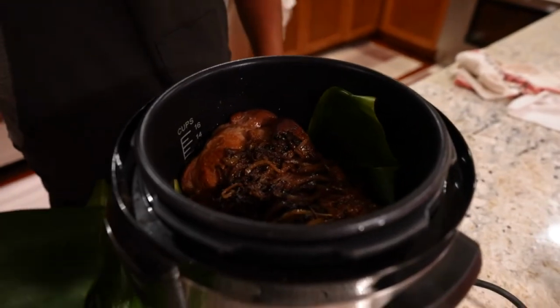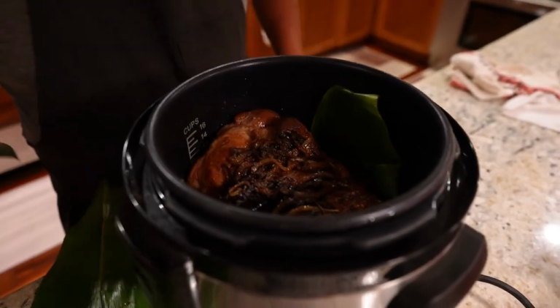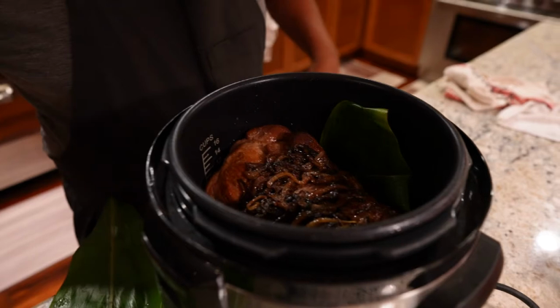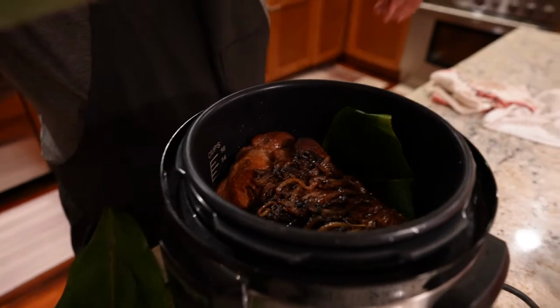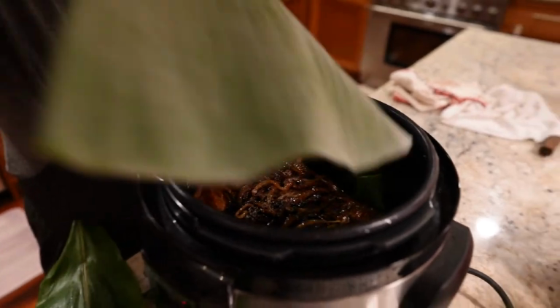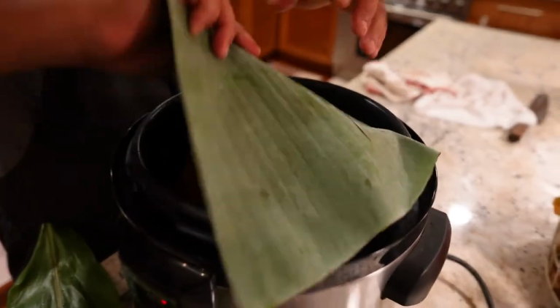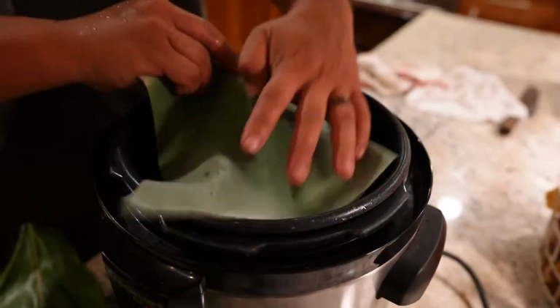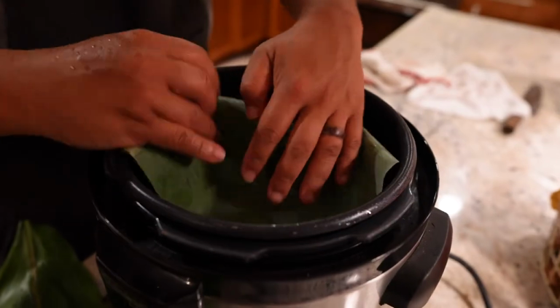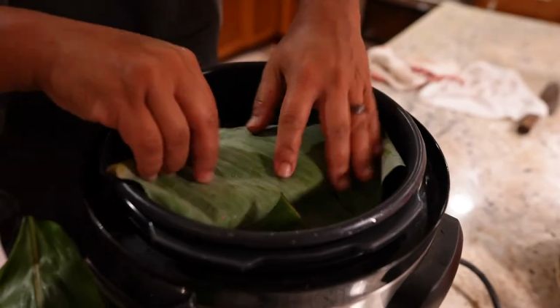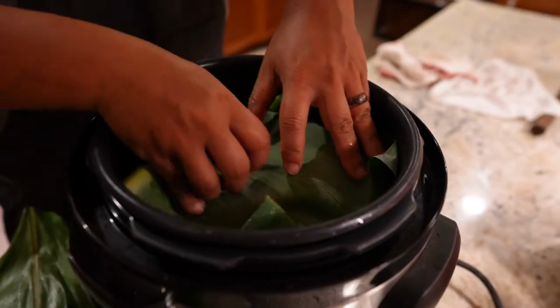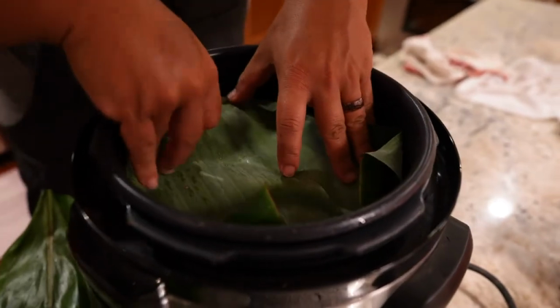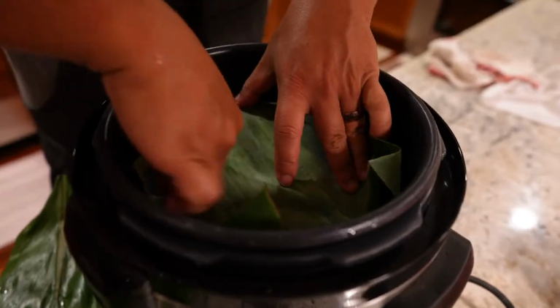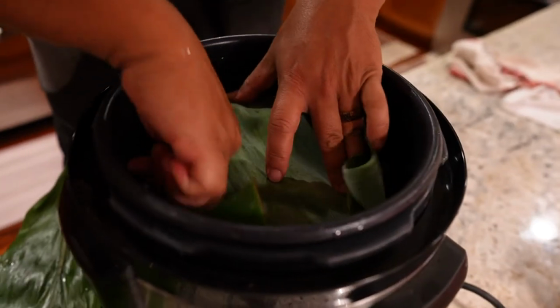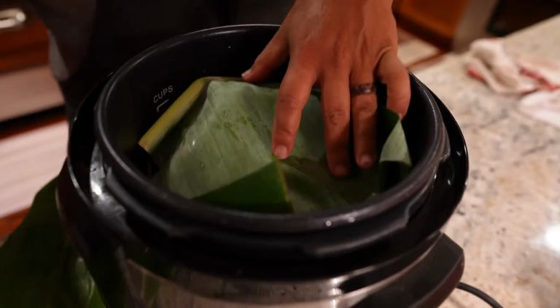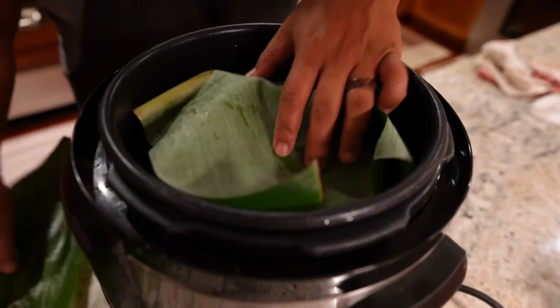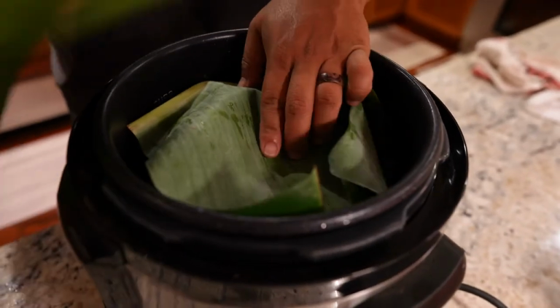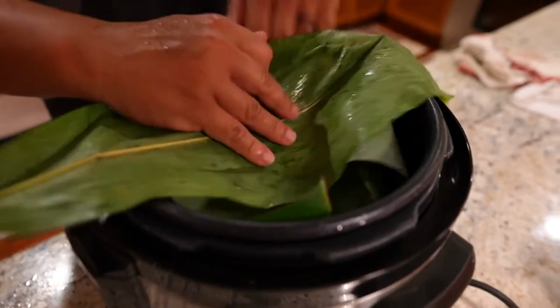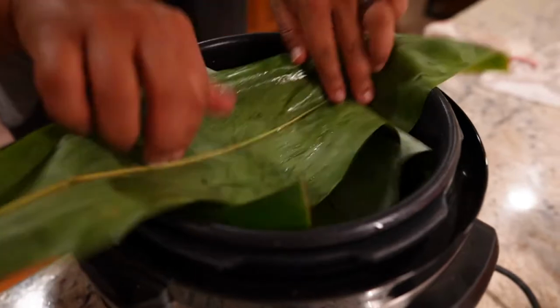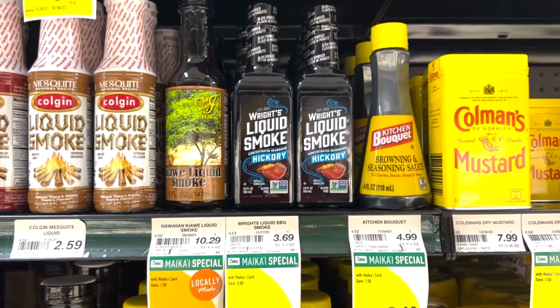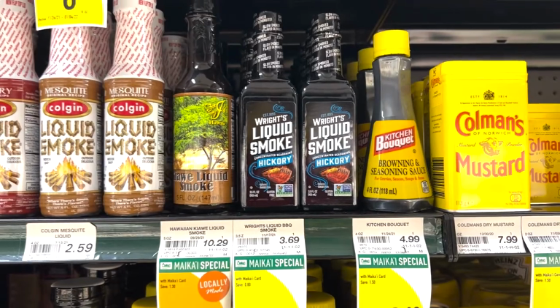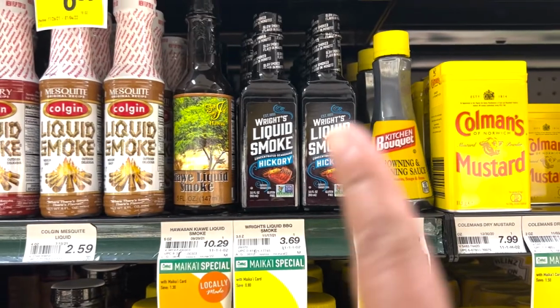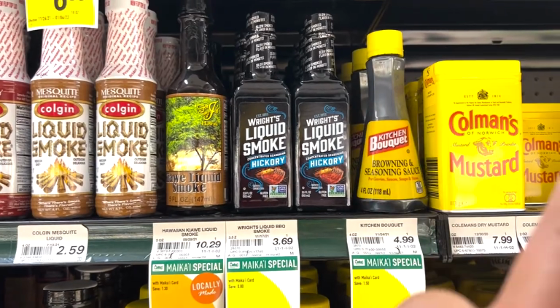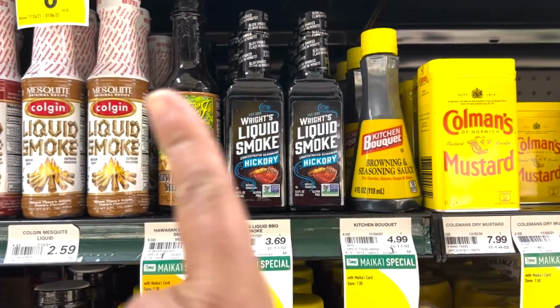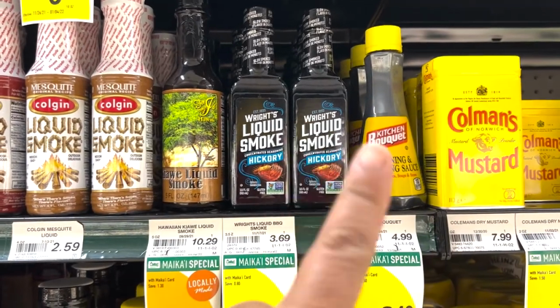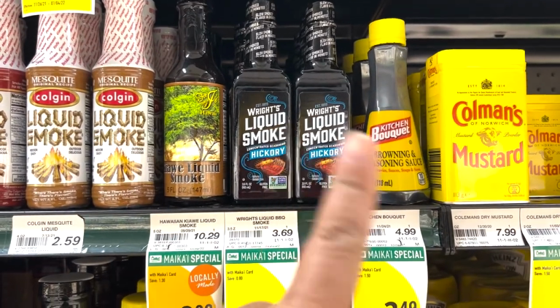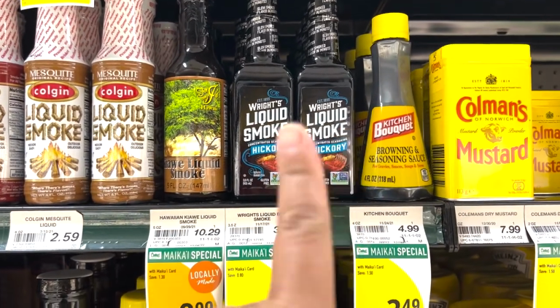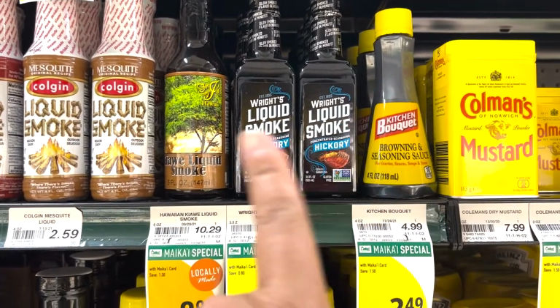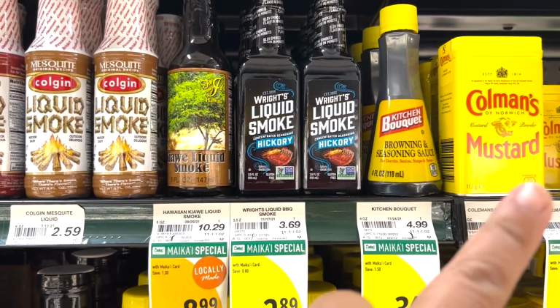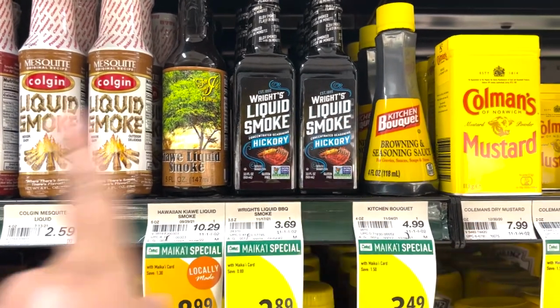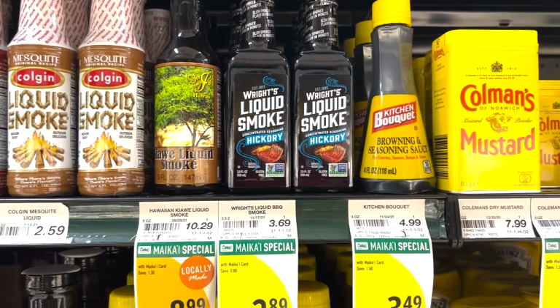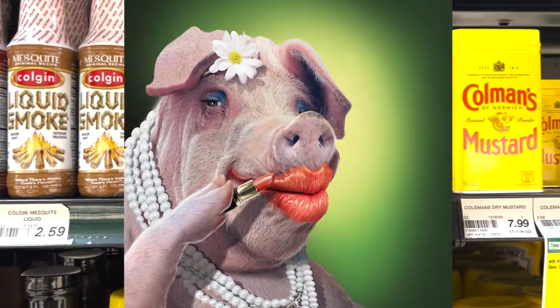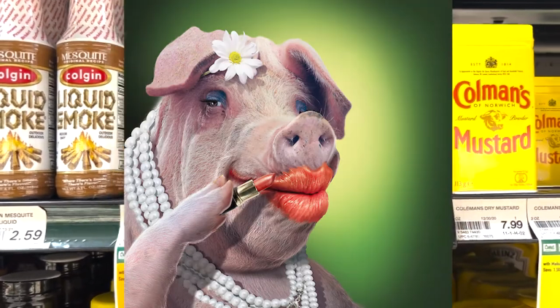I like to add a little bit of banana leaf and some ti leaves for a little bit of flavor. This boy does not use liquid smoke — if it ain't what it is, then it's just lipstick on a pig.